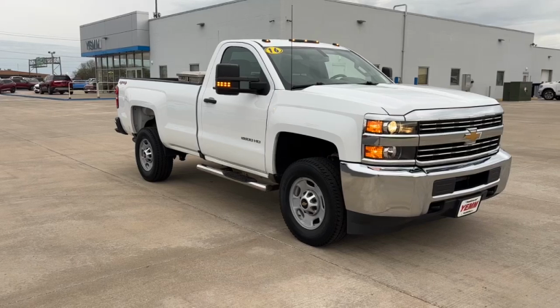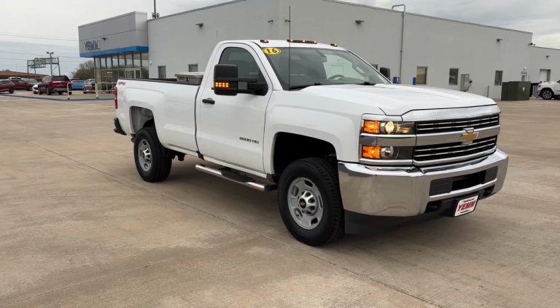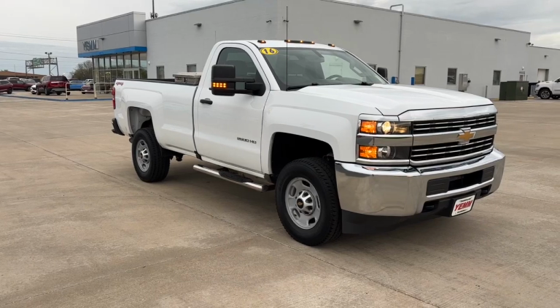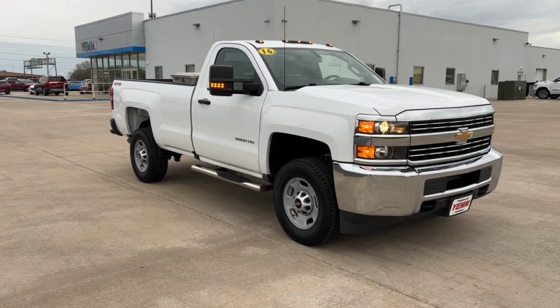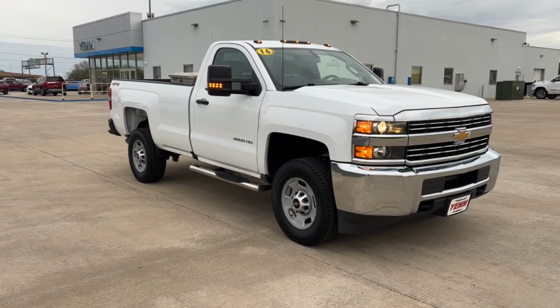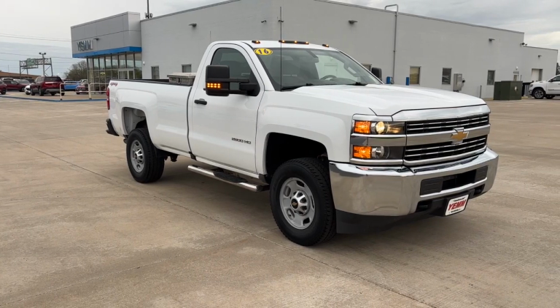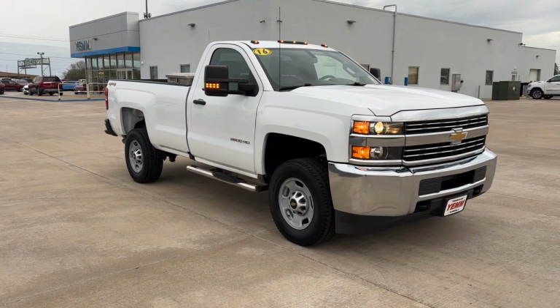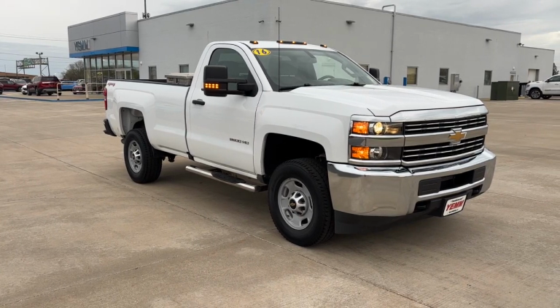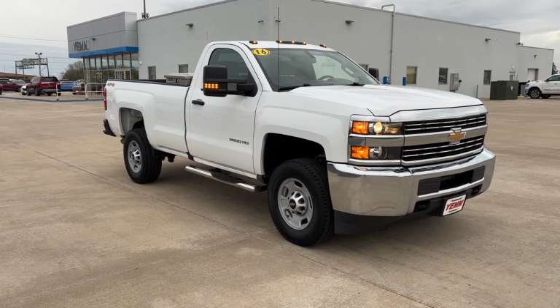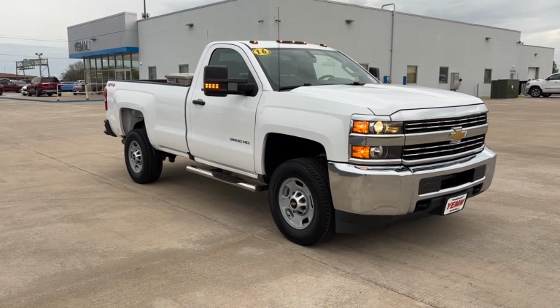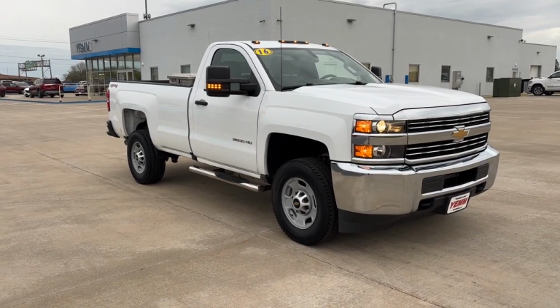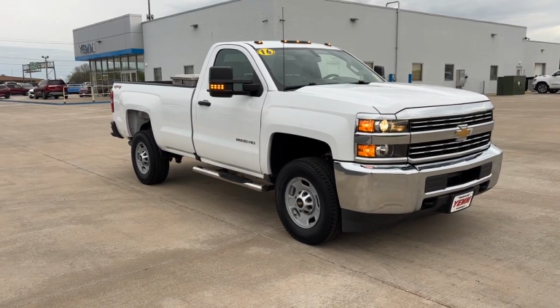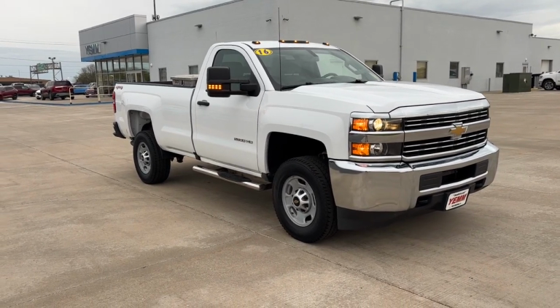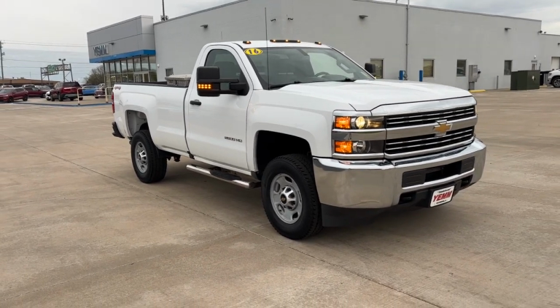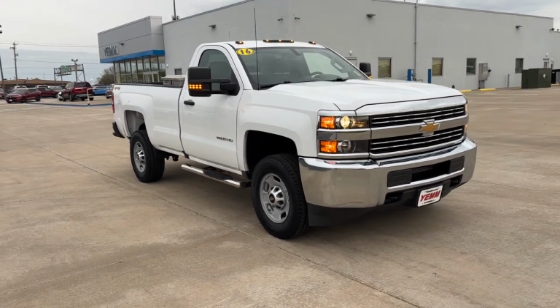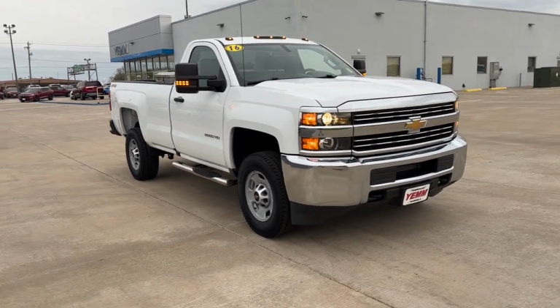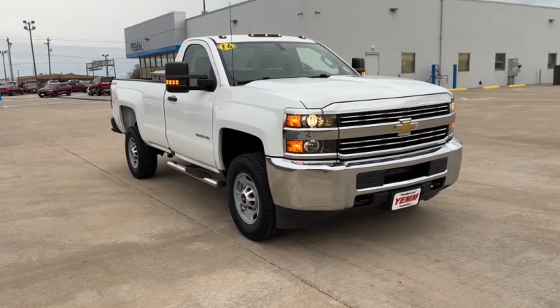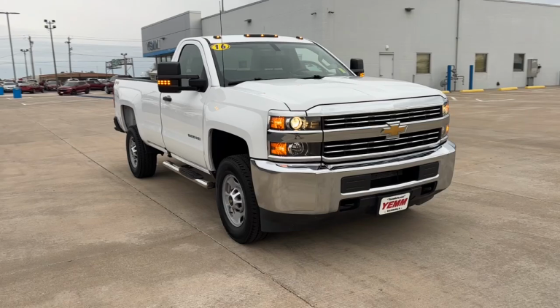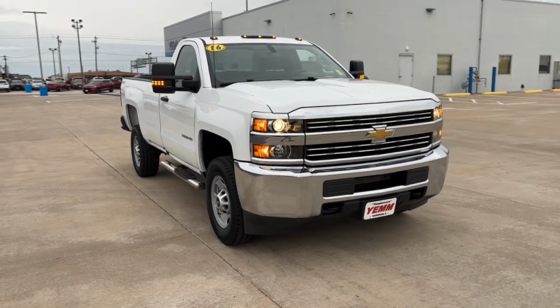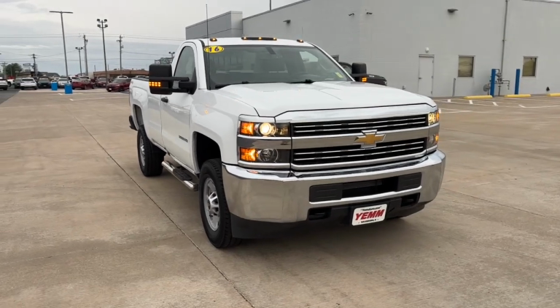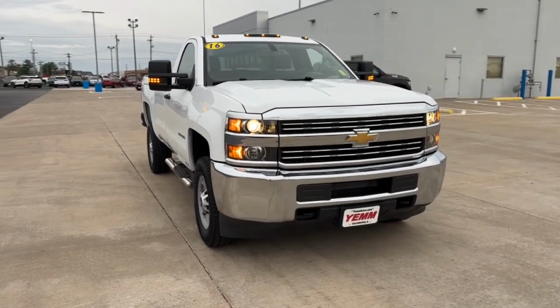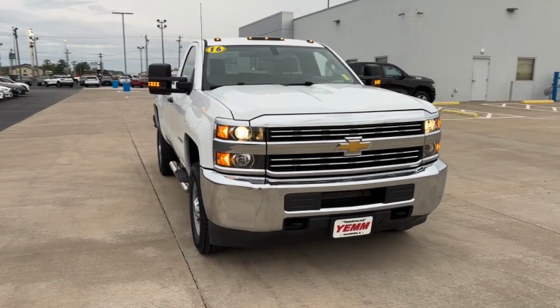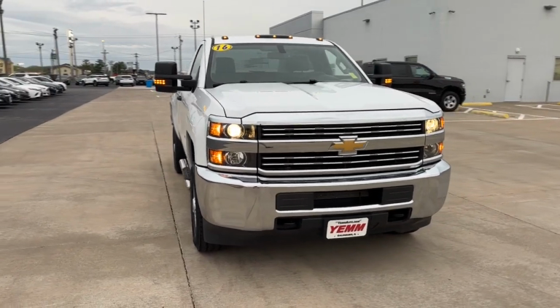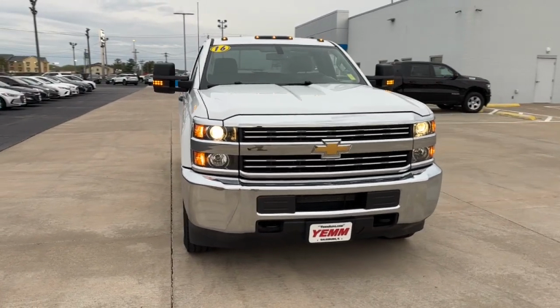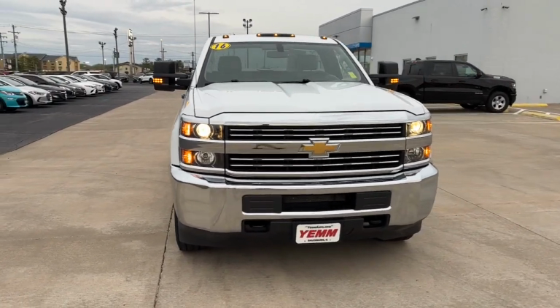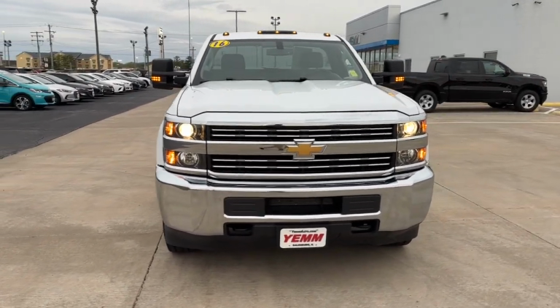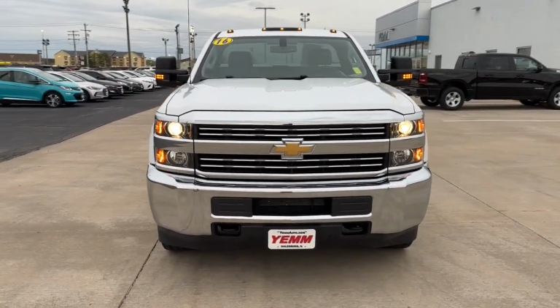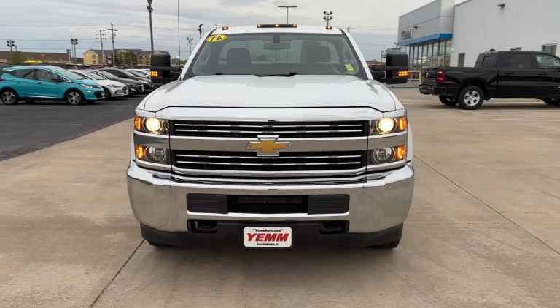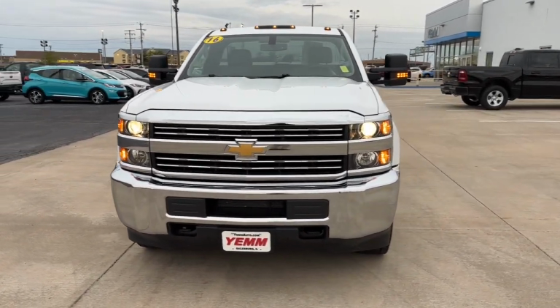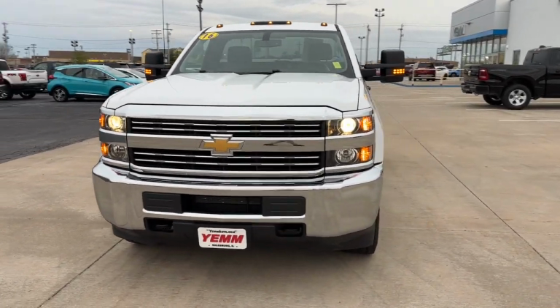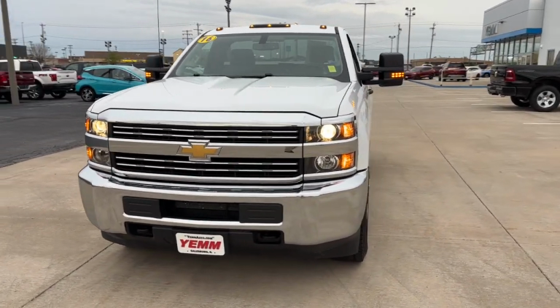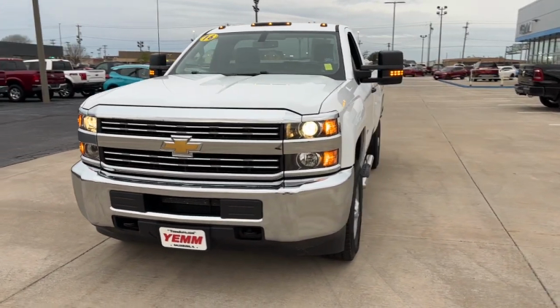Get into the 2016 Chevrolet Silverado. This vehicle is an outstanding buy with fewer than 40,000 miles on the odometer.